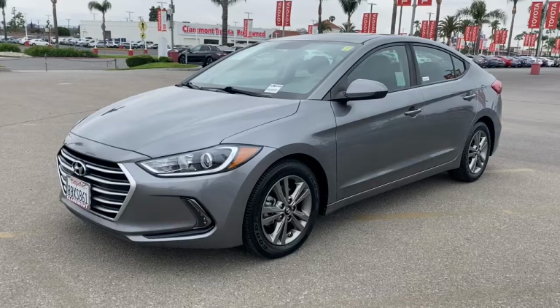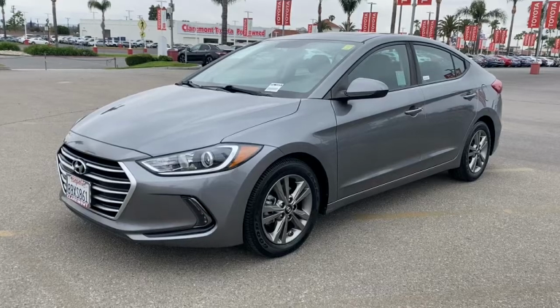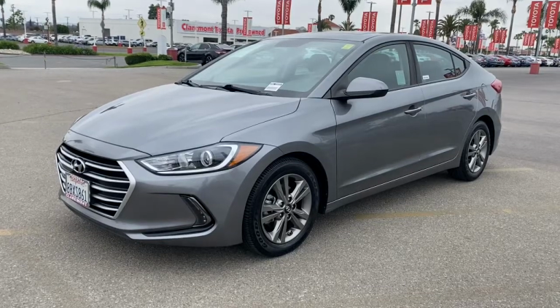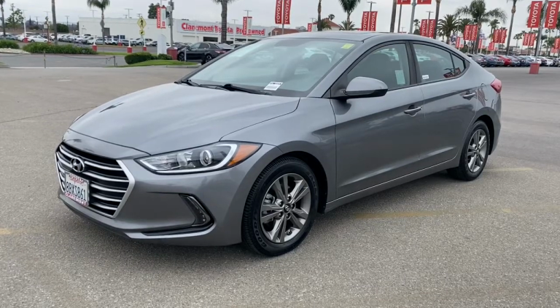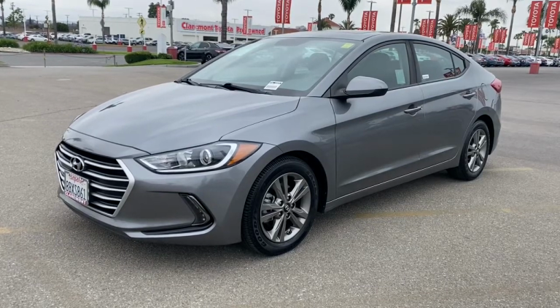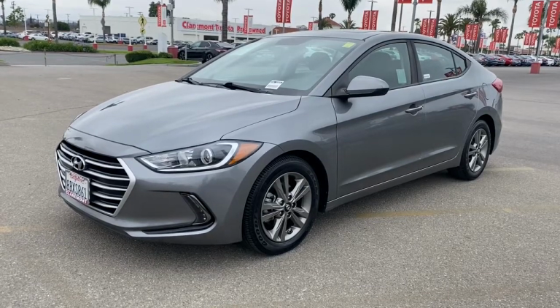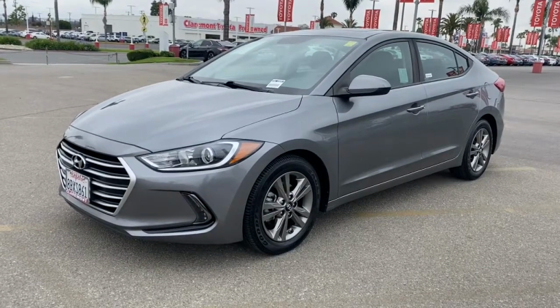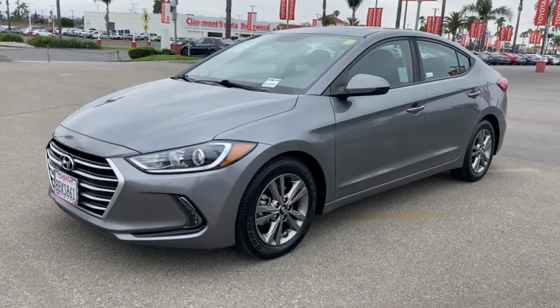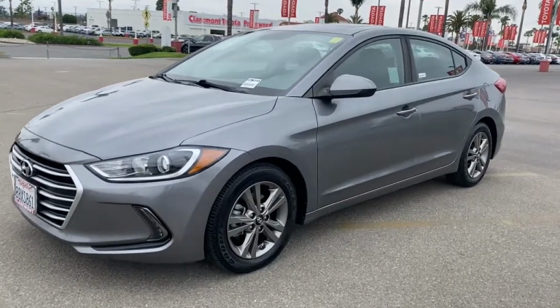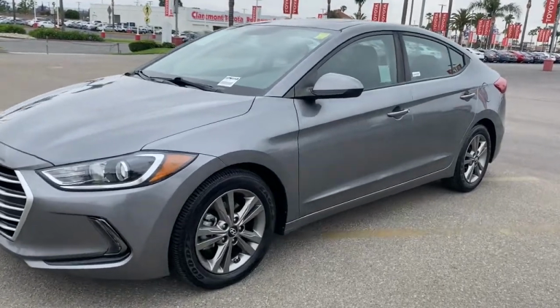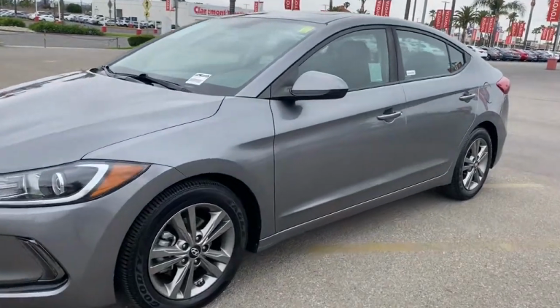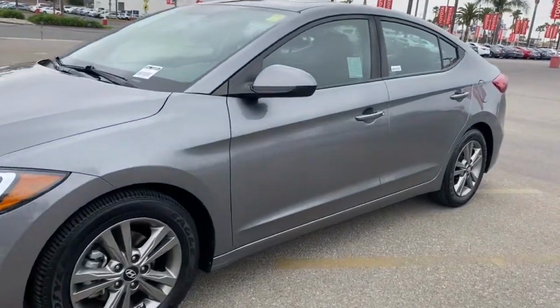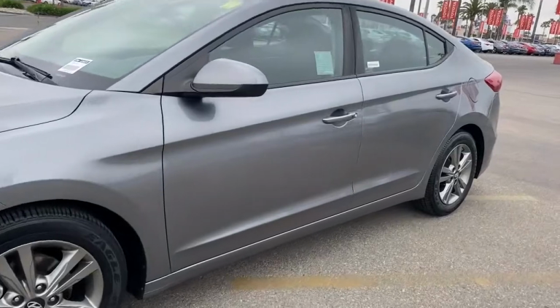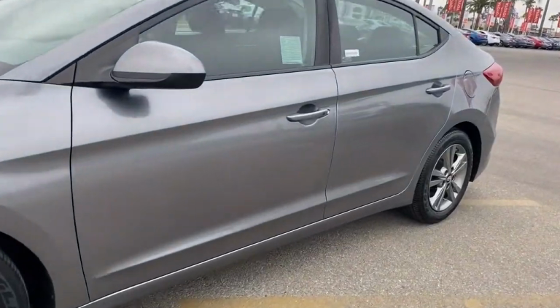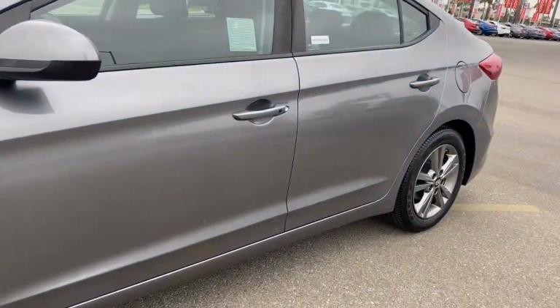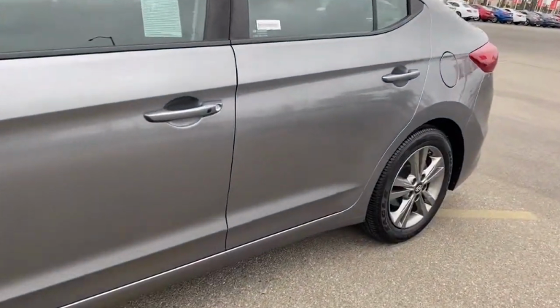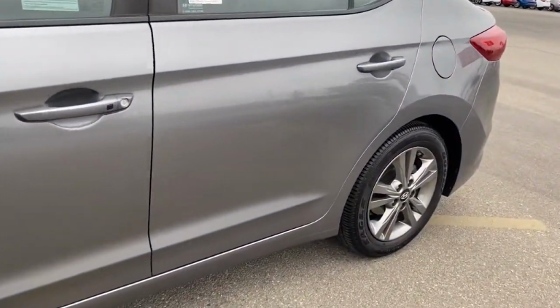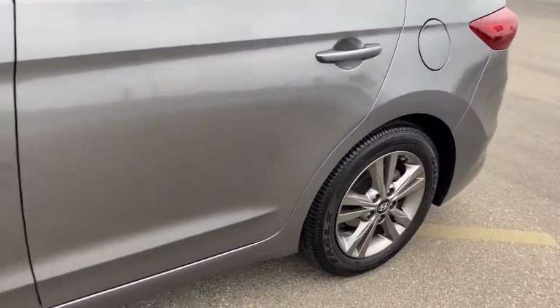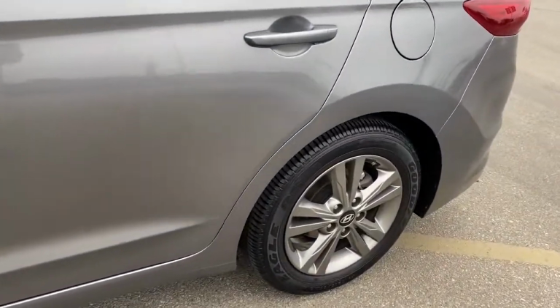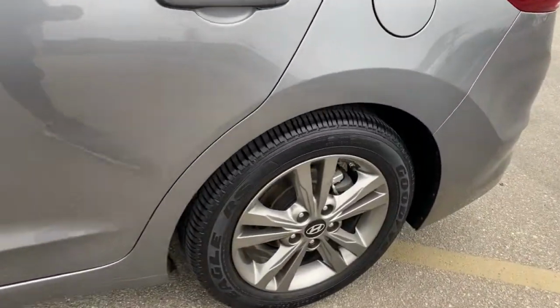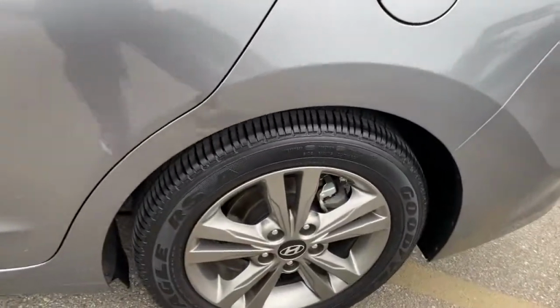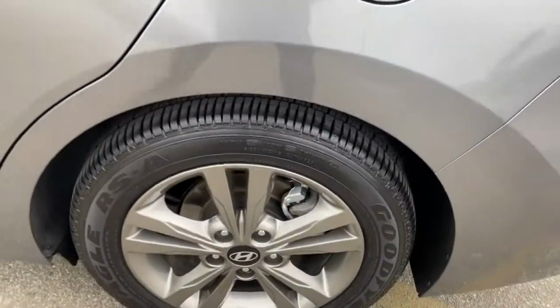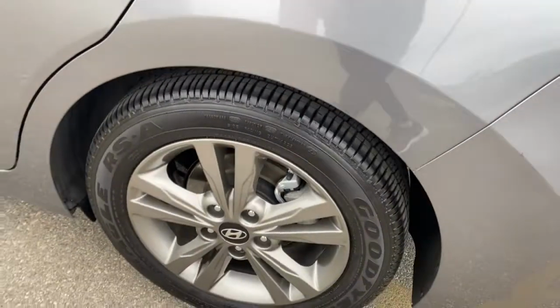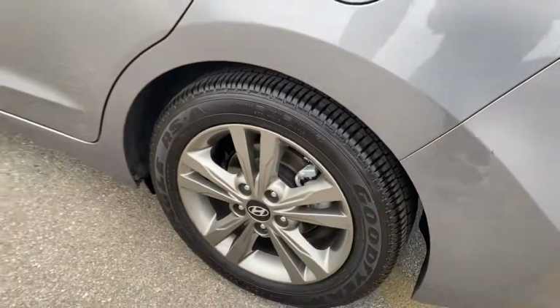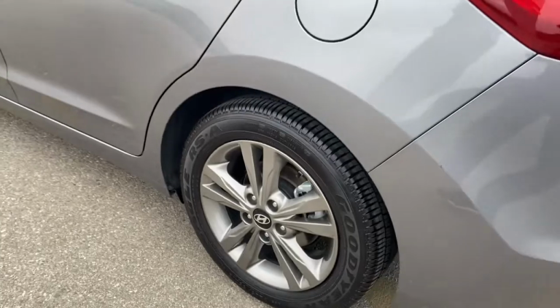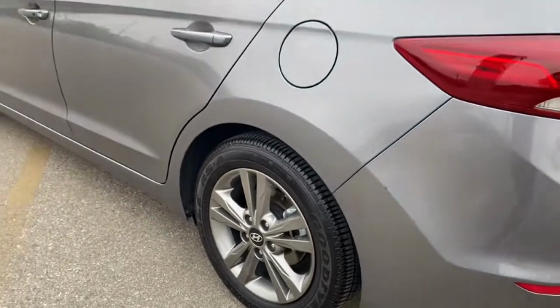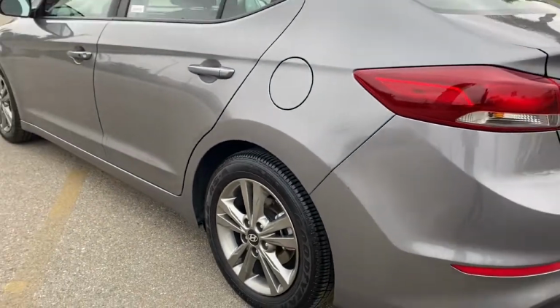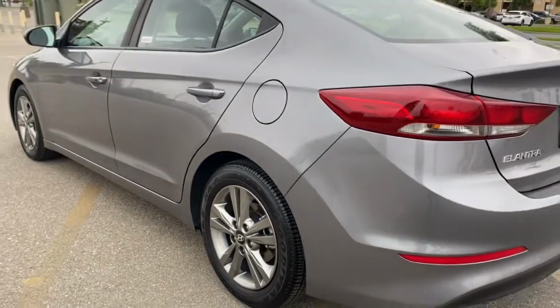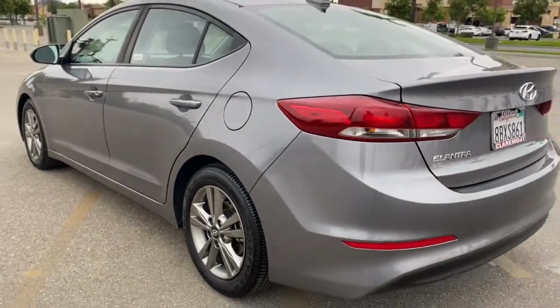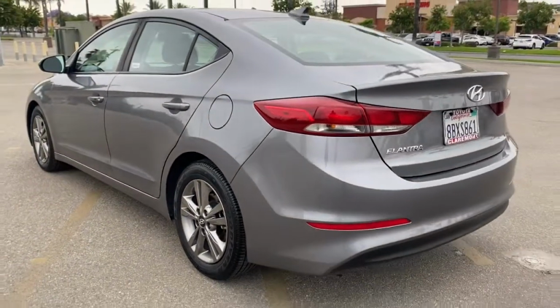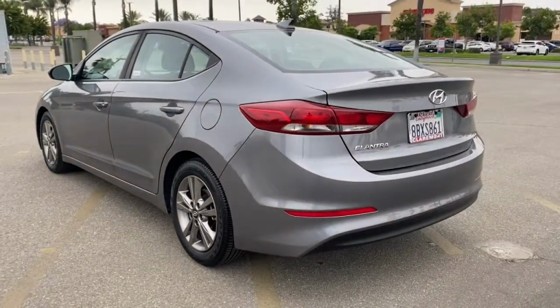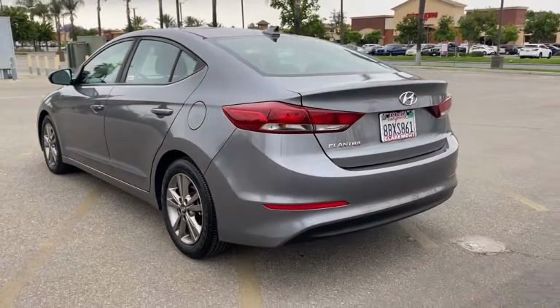Get a feel for the 2018 Hyundai Elantra. This vehicle is an outstanding buy with fewer than 70,000 miles on the odometer. Start your day in smart style in this feature-packed Elantra.